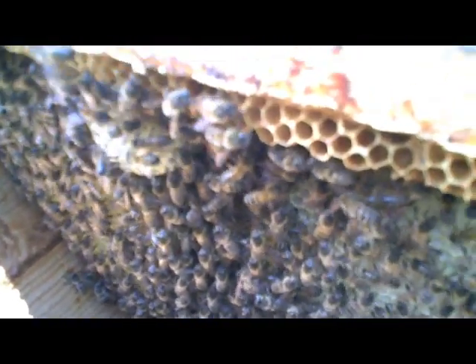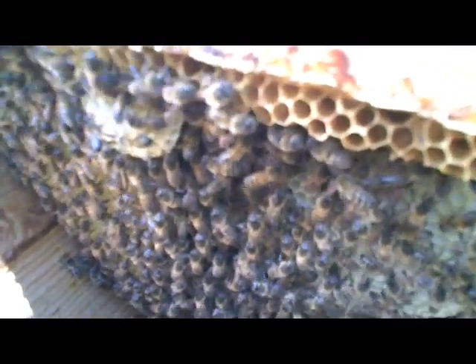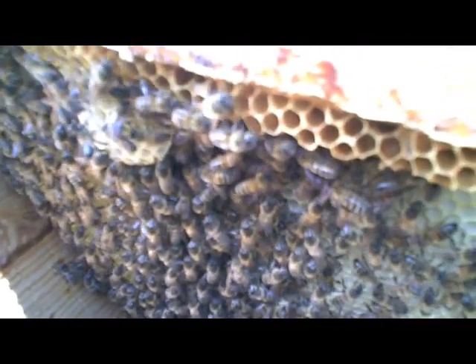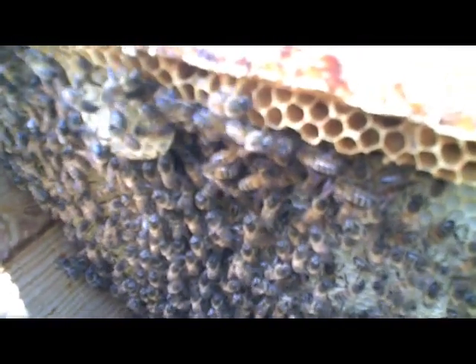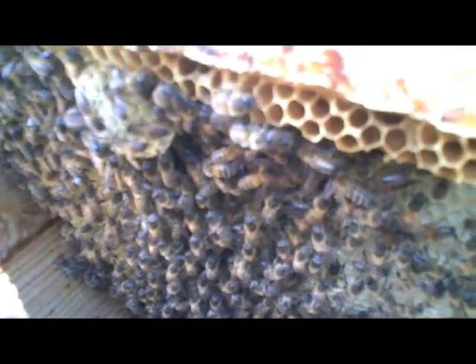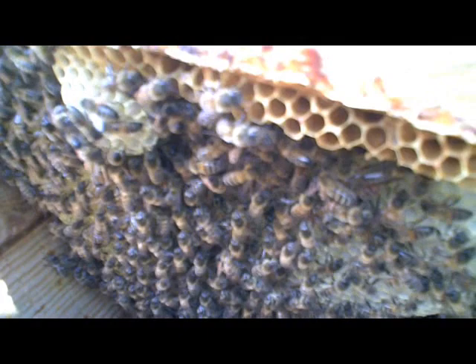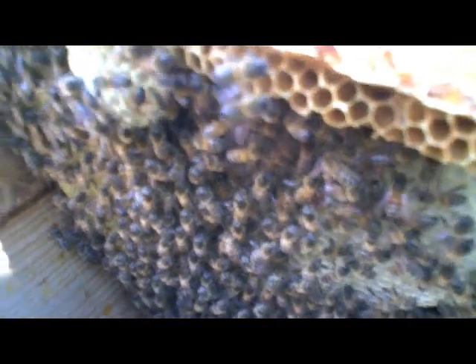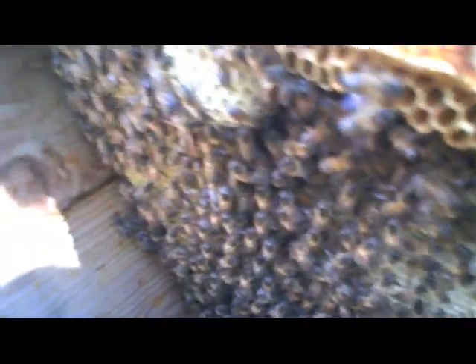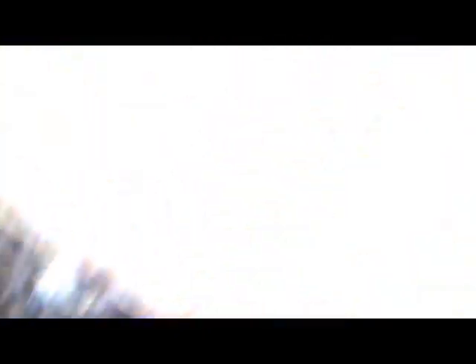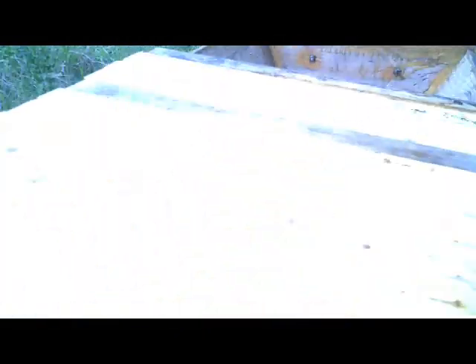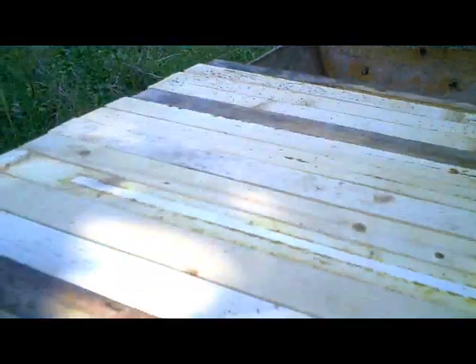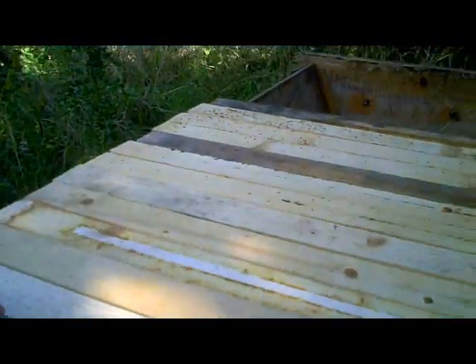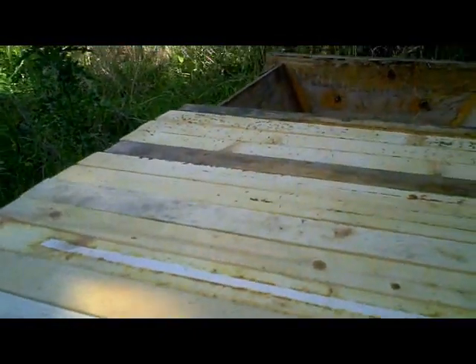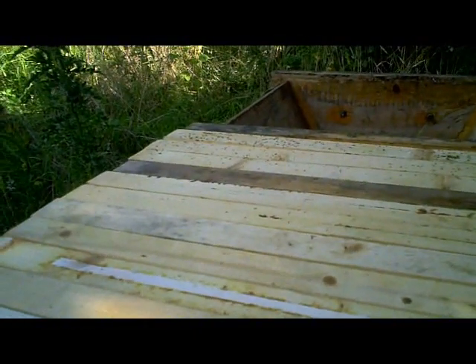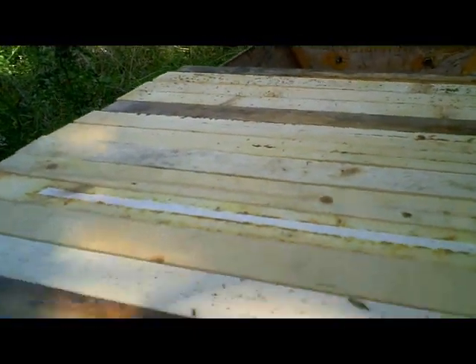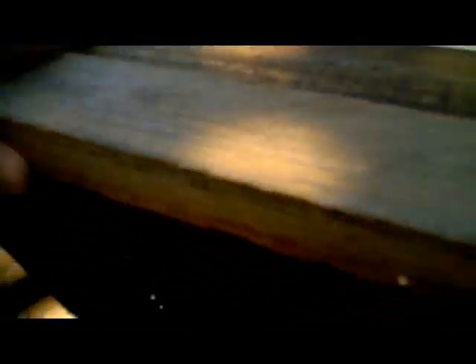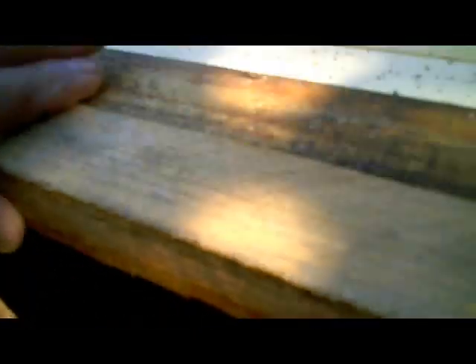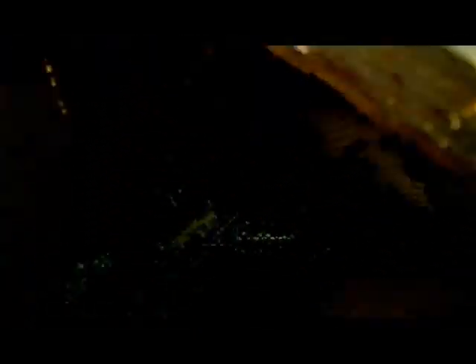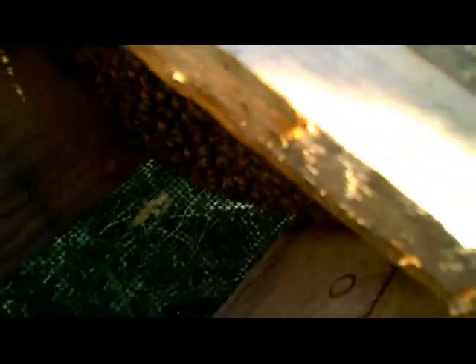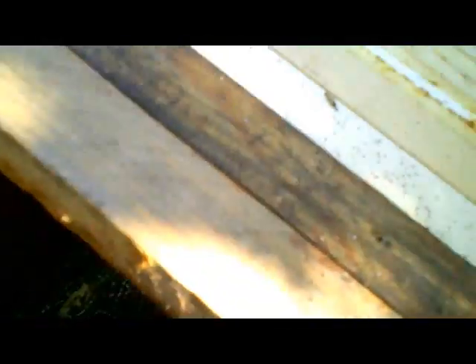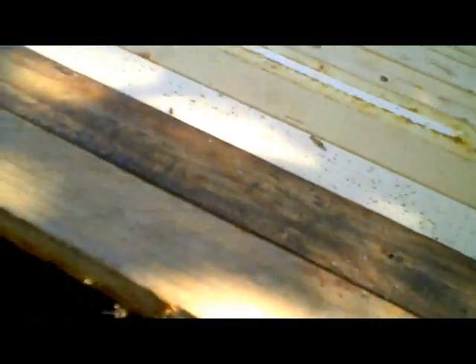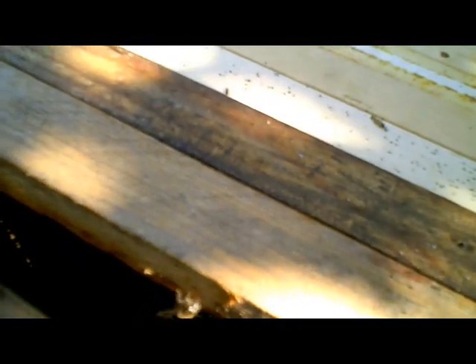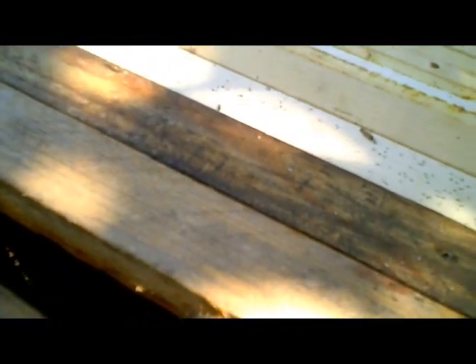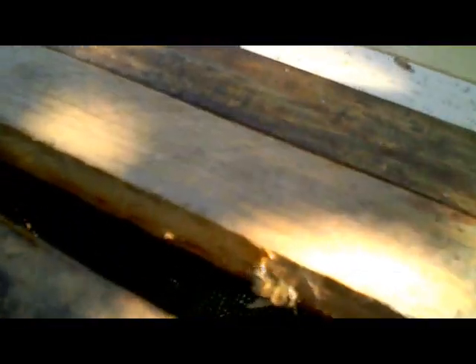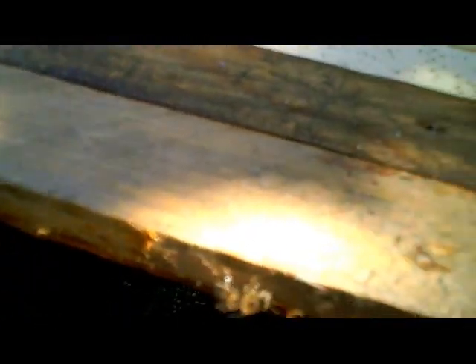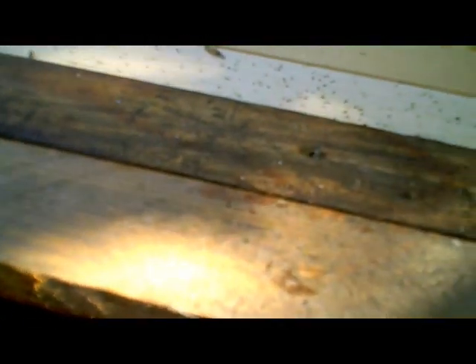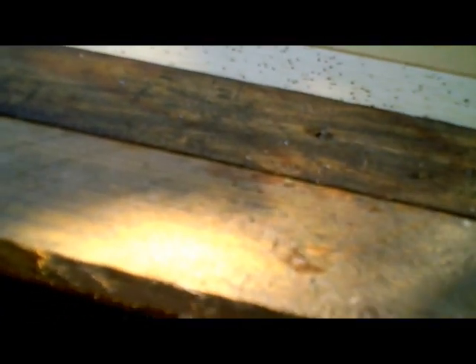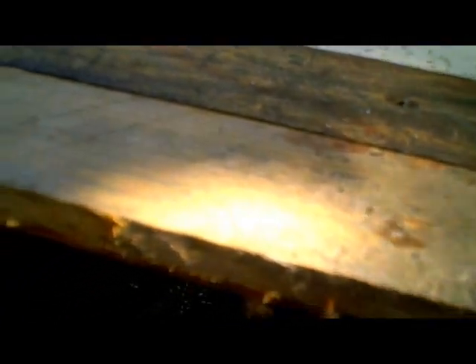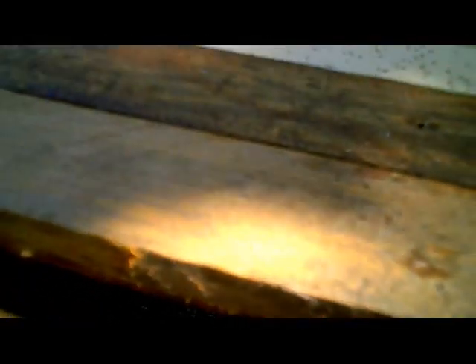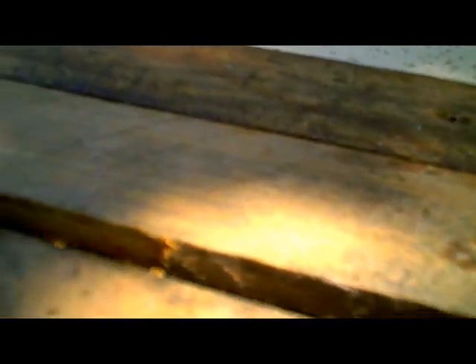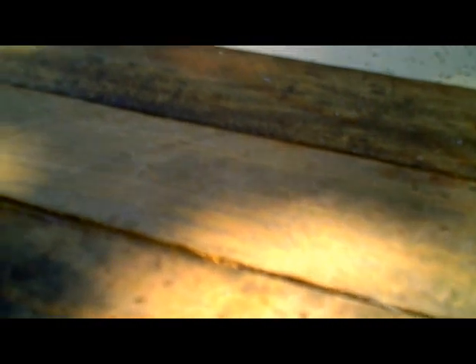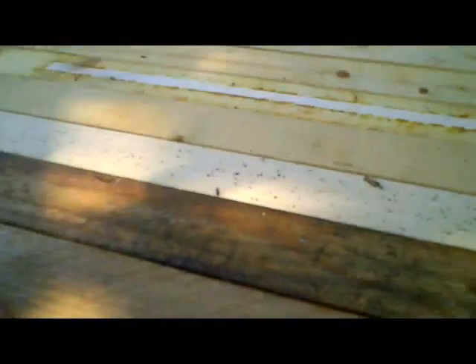So I'm not going to disturb this end any further. Just put the top bar back in, put the follower back. Be careful not to squash any bees — that one's back in.